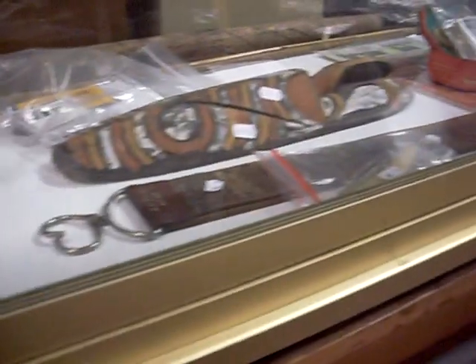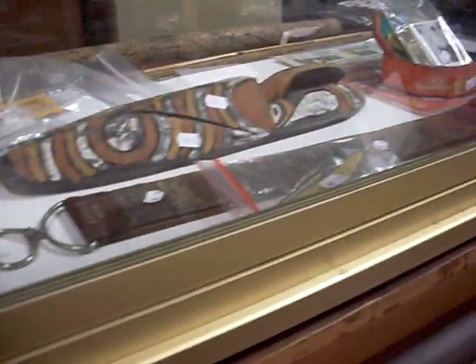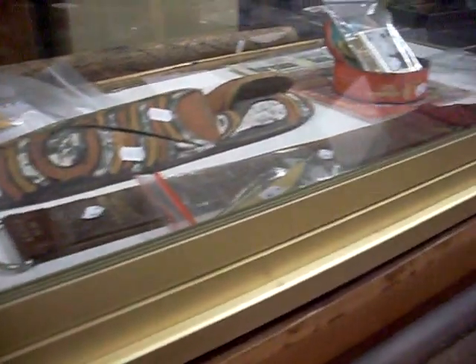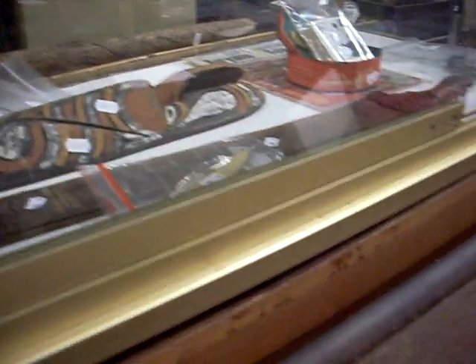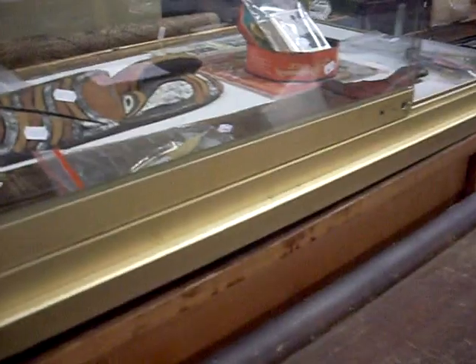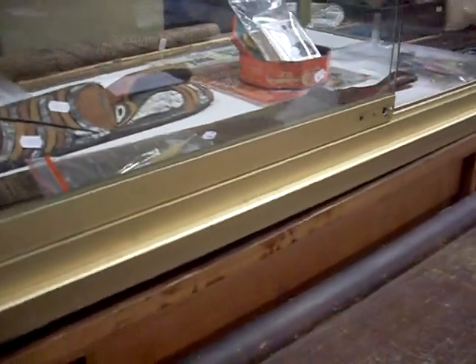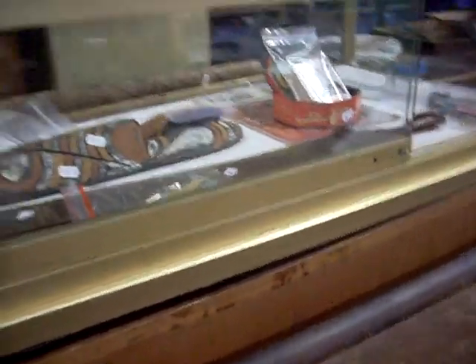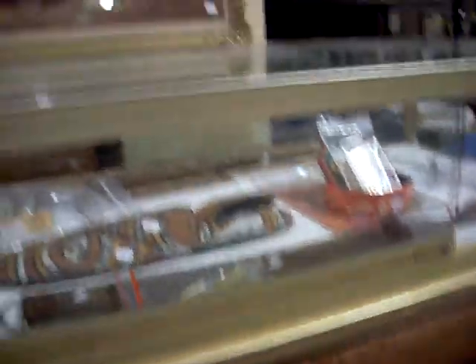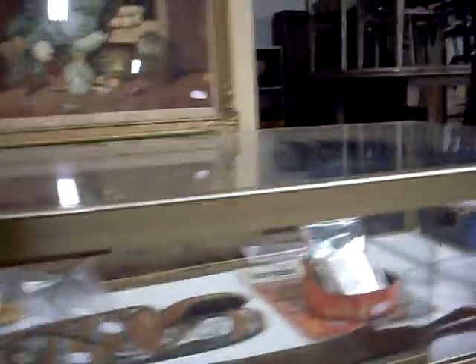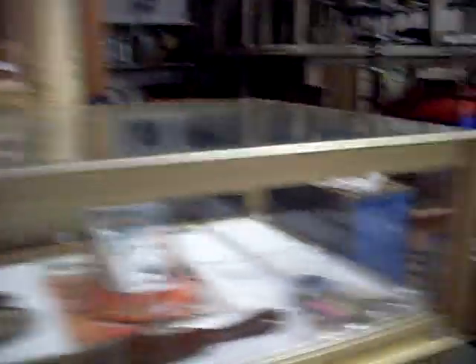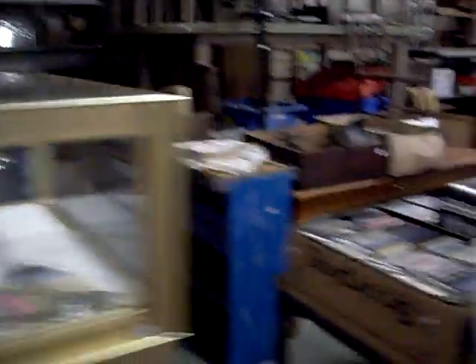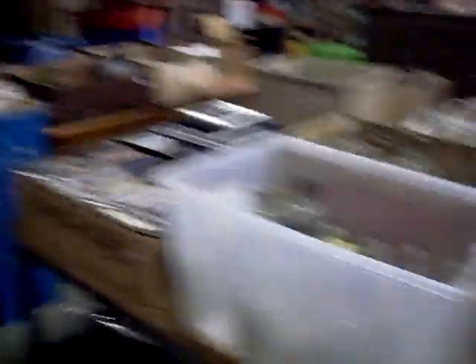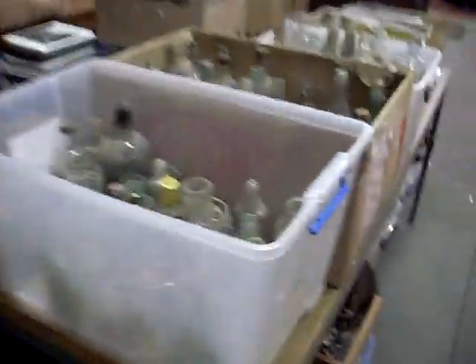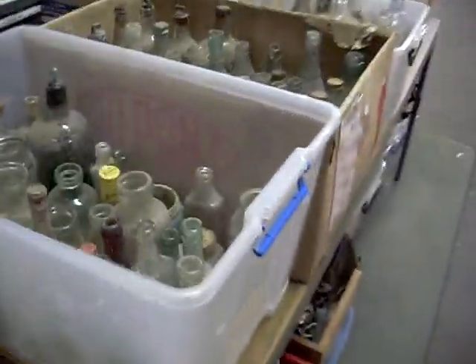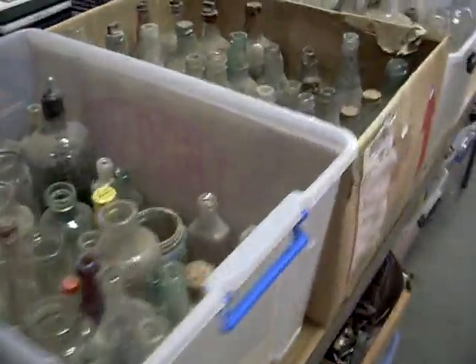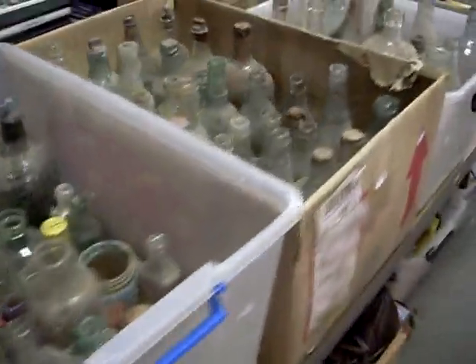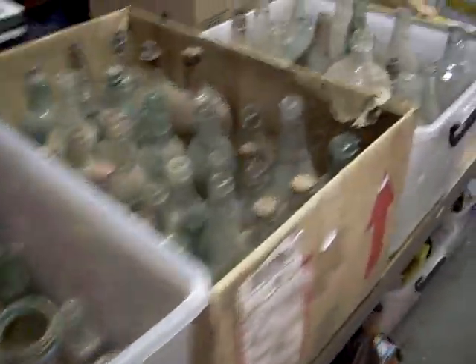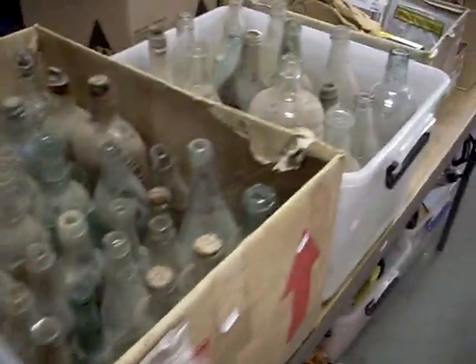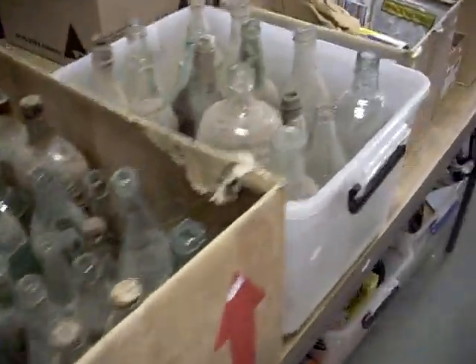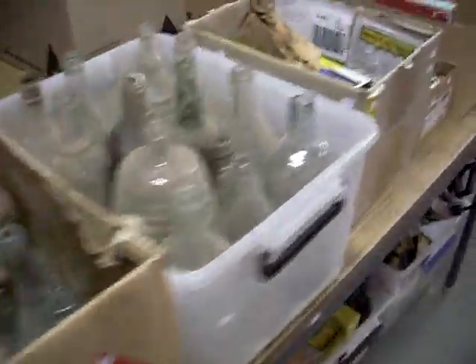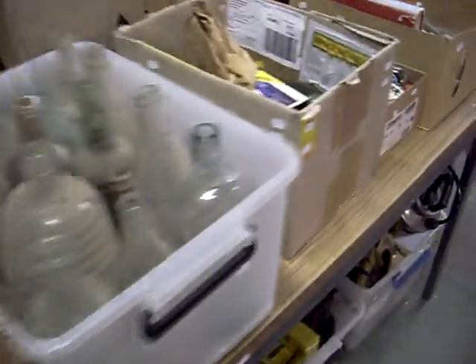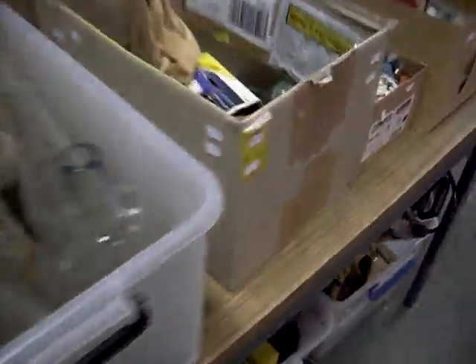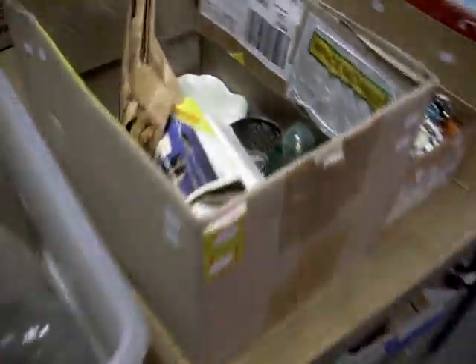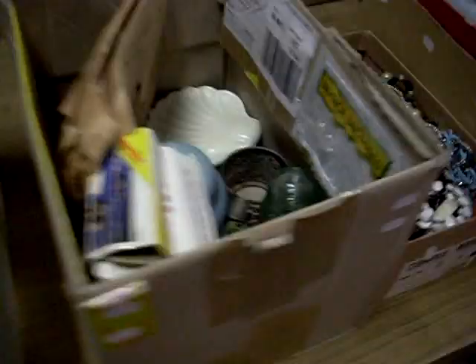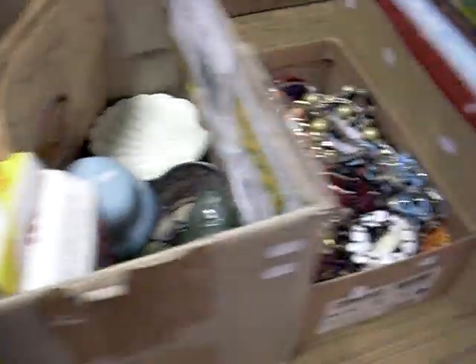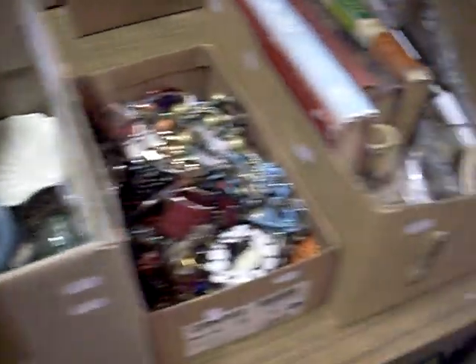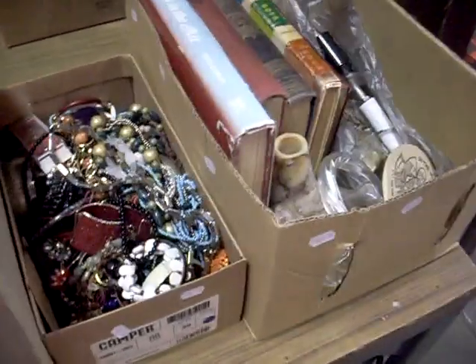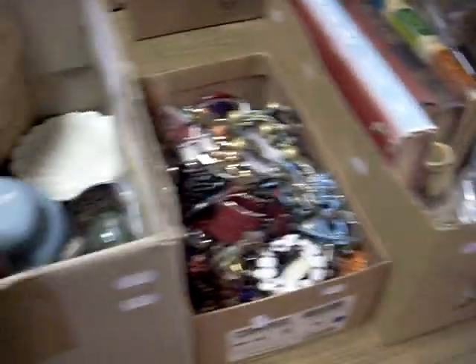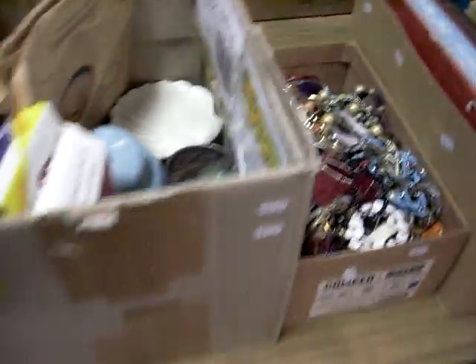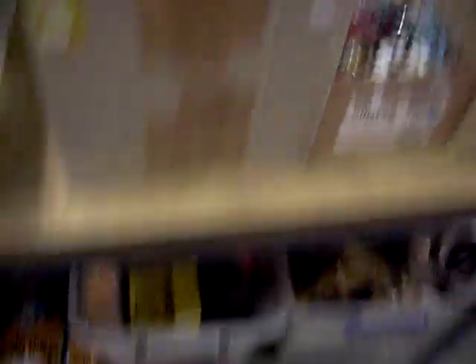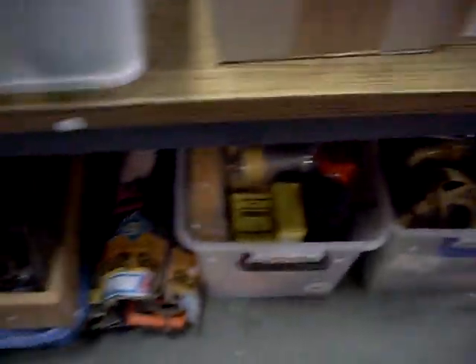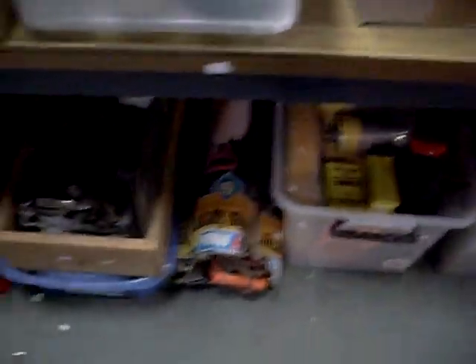Footy stuff. Boxes of bottles. Sort of mixed boxes of jewellery and stuff. Heaps of tools.